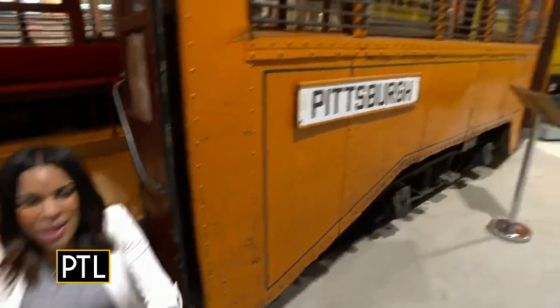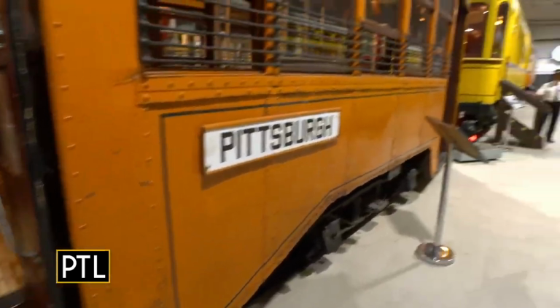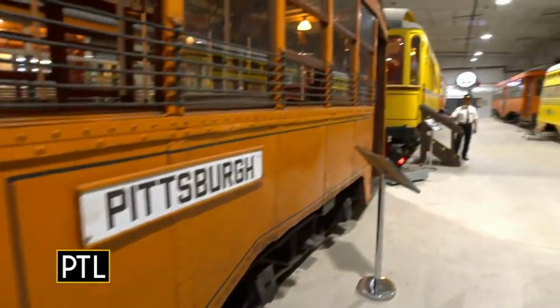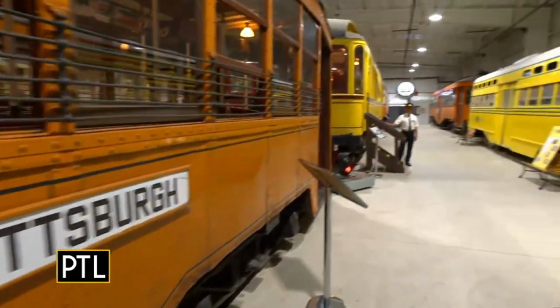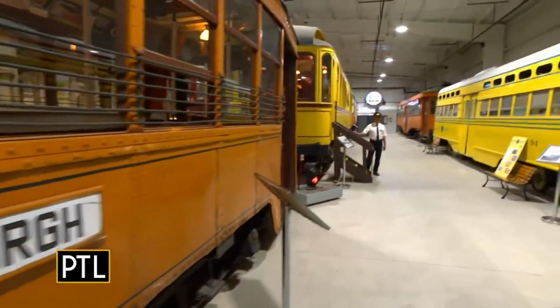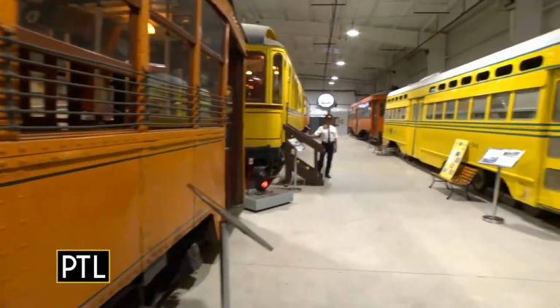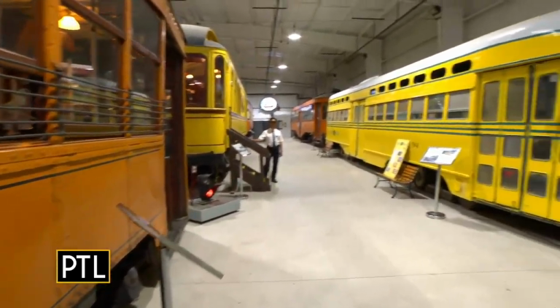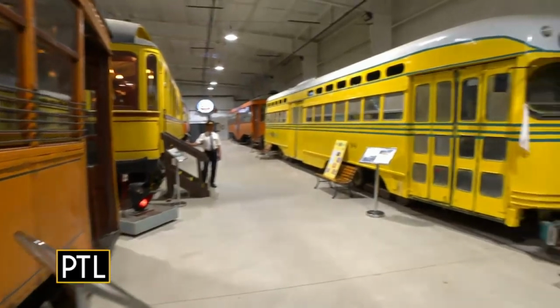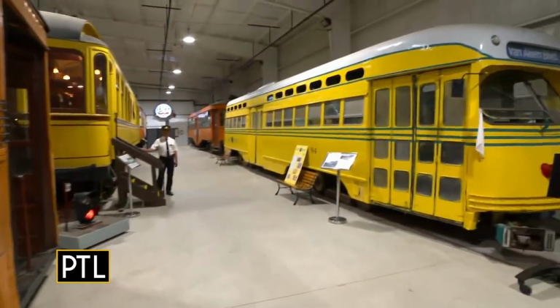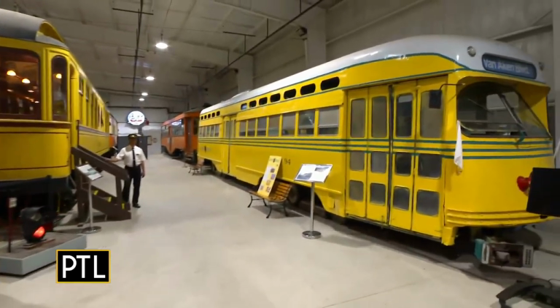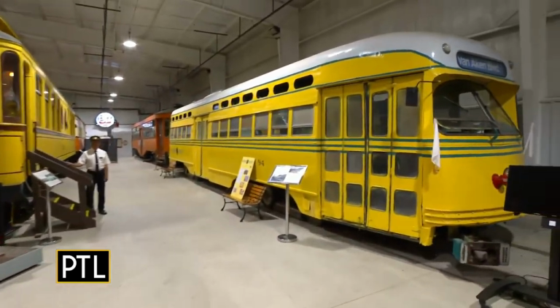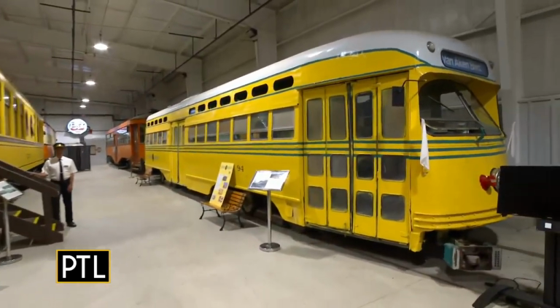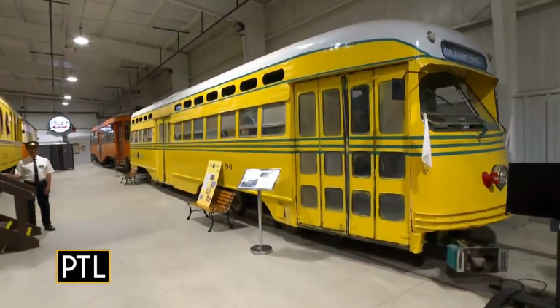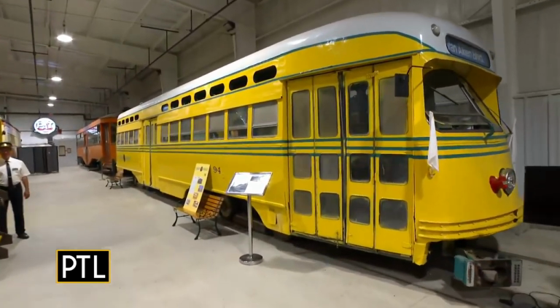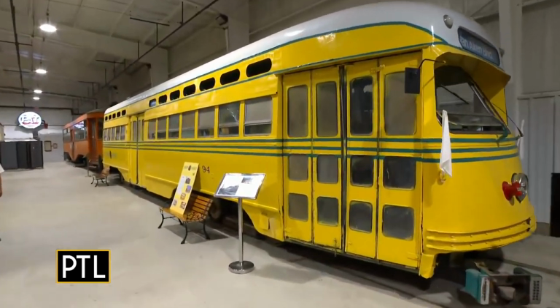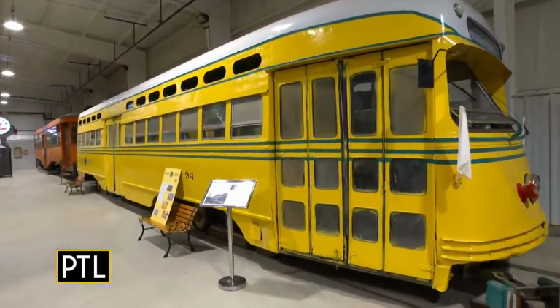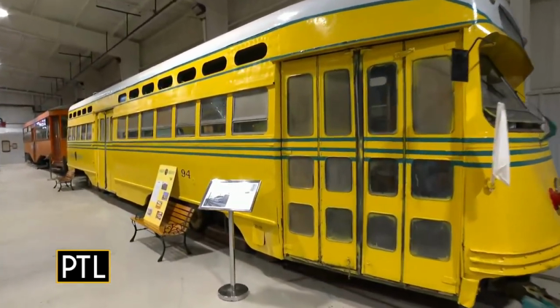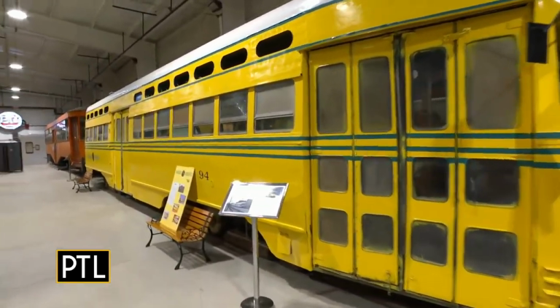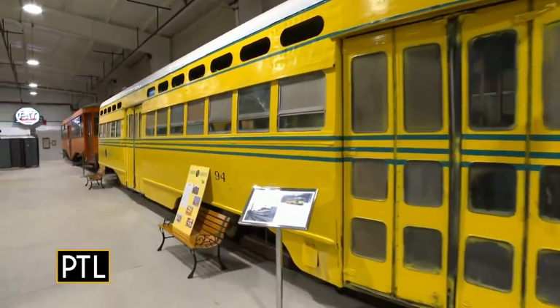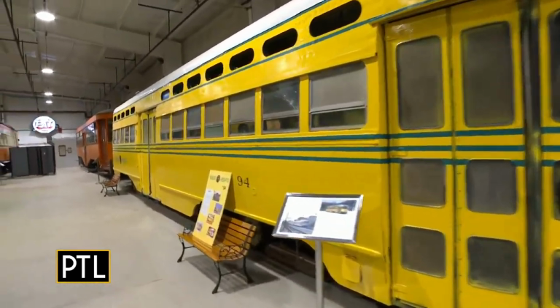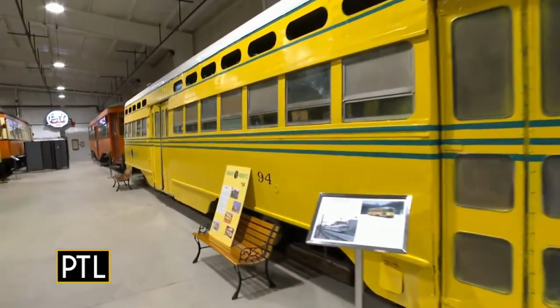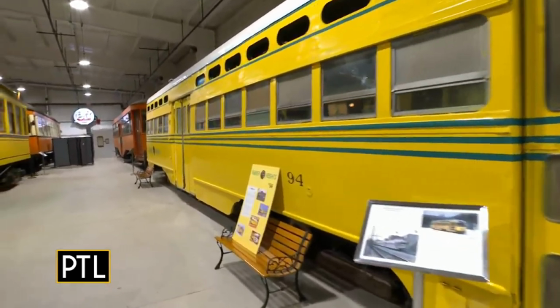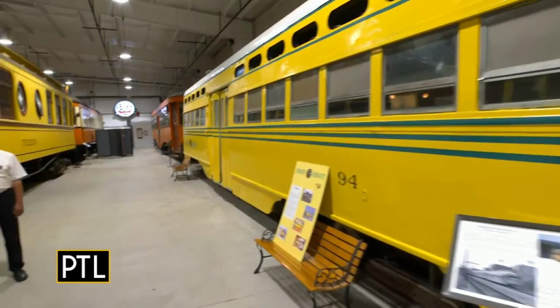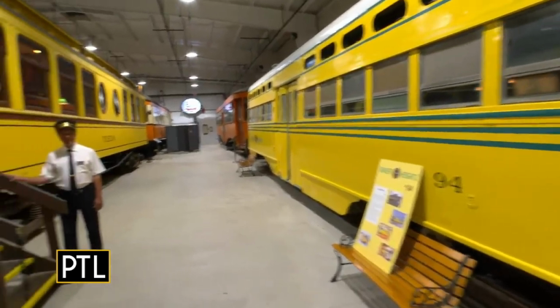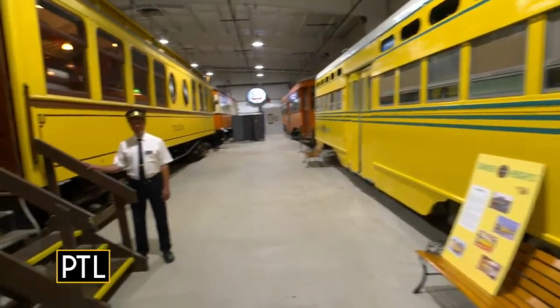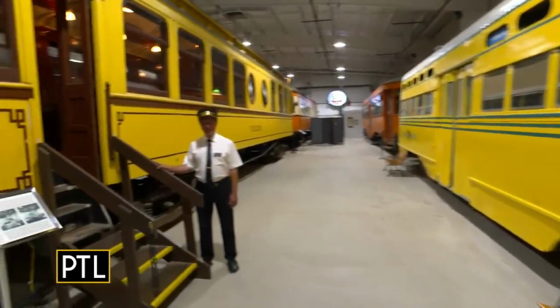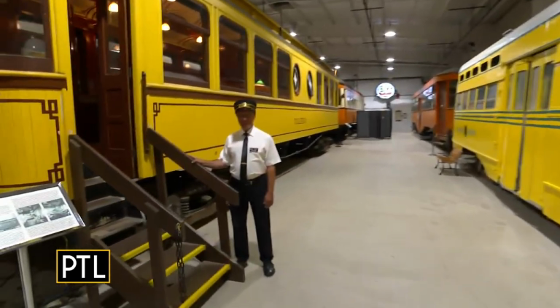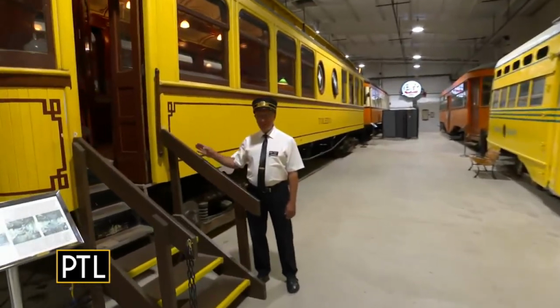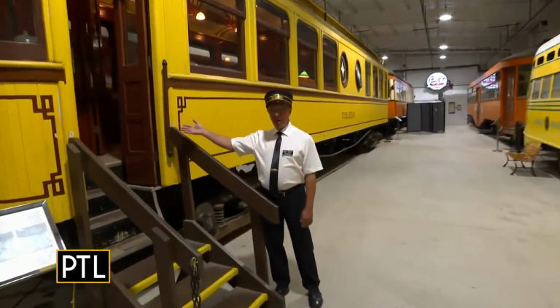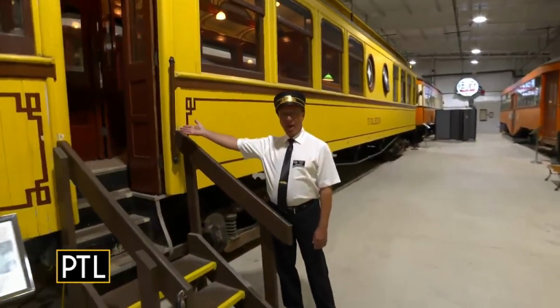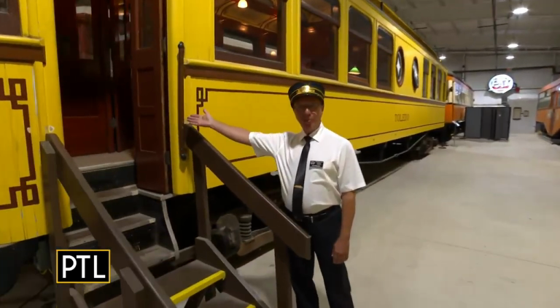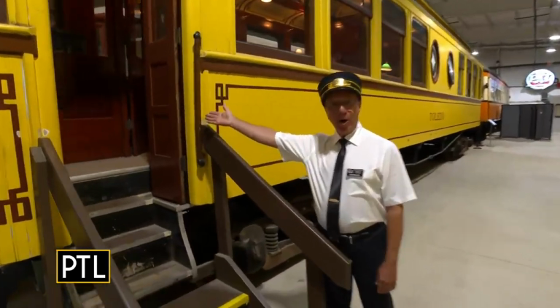So we're moving on here to our next car. Where are we headed? We're heading to Toledo. Toledo — yes we are. That's pretty far. All right, here we go. All aboard!